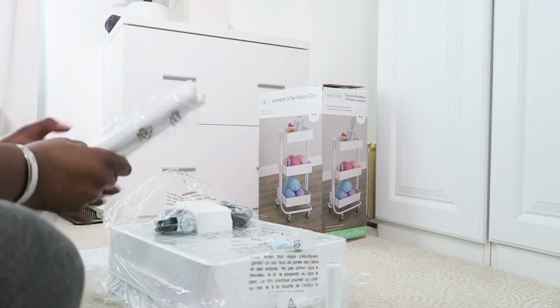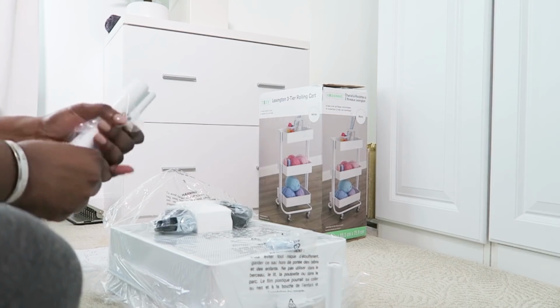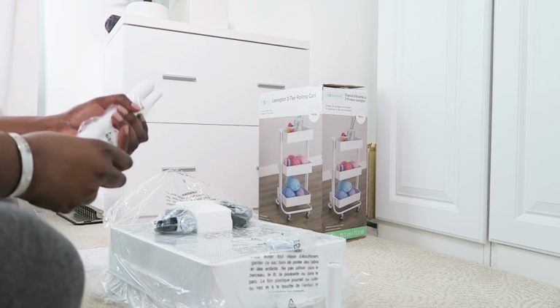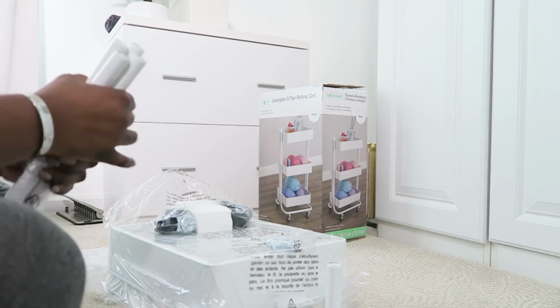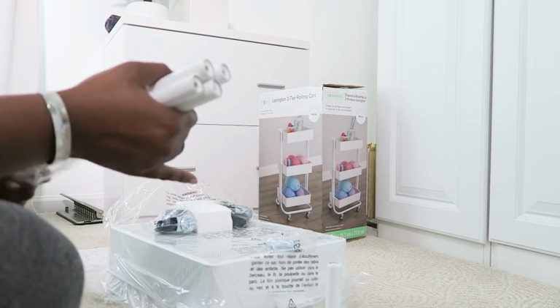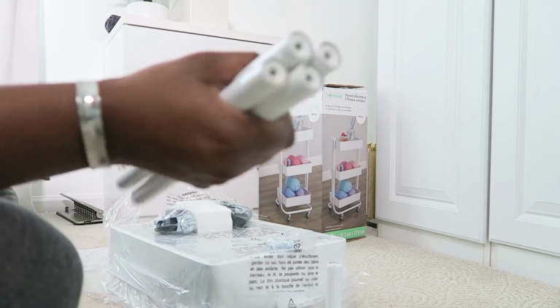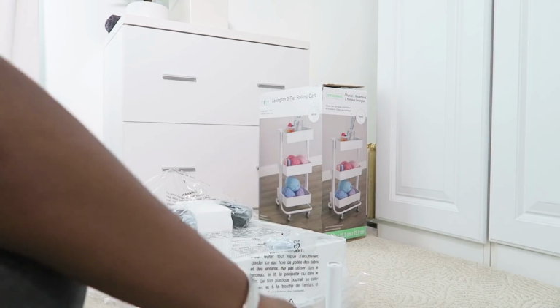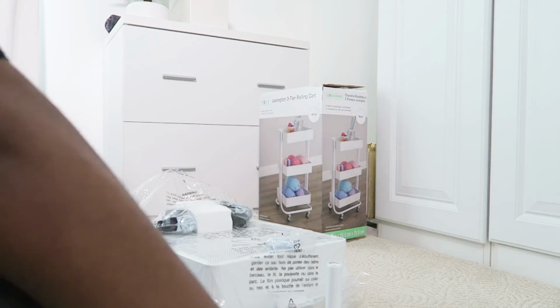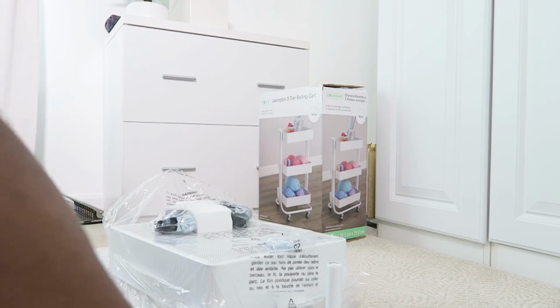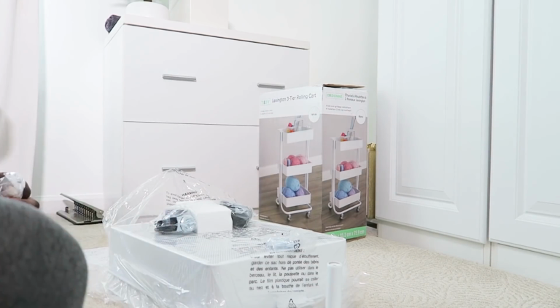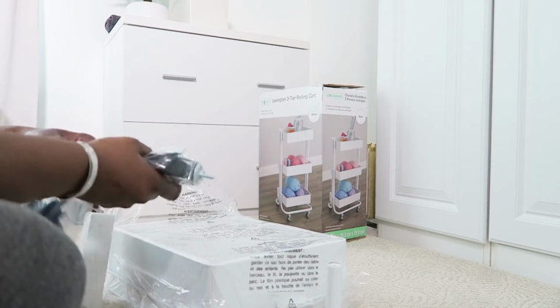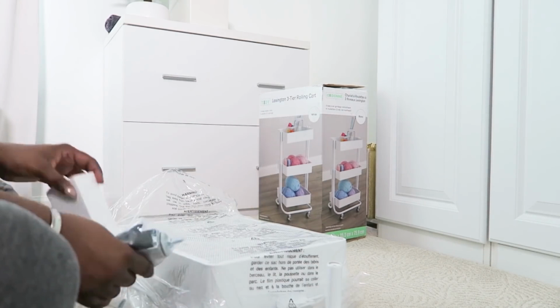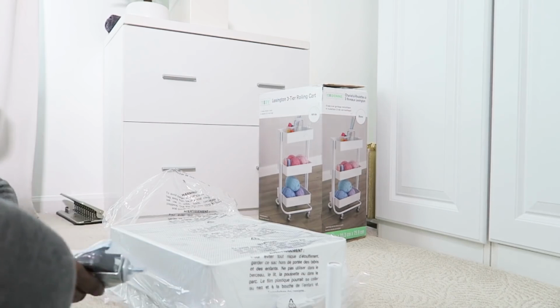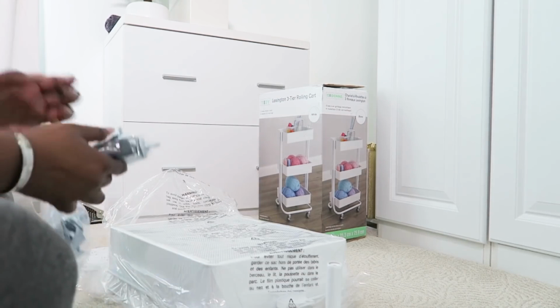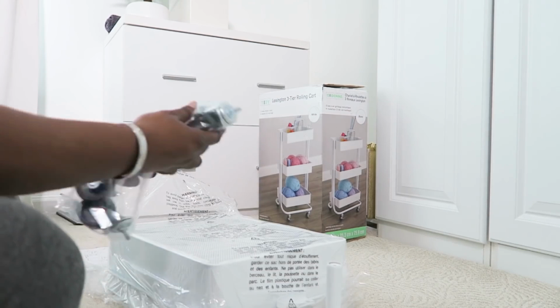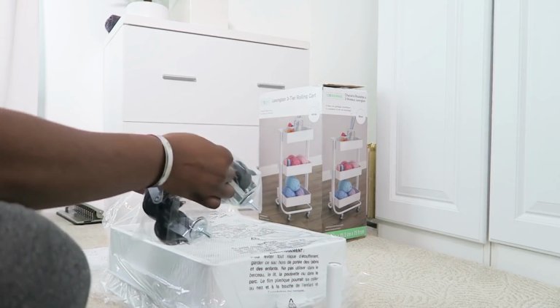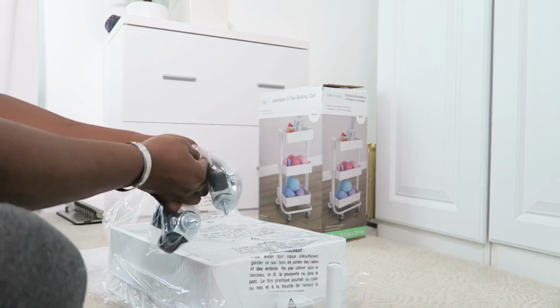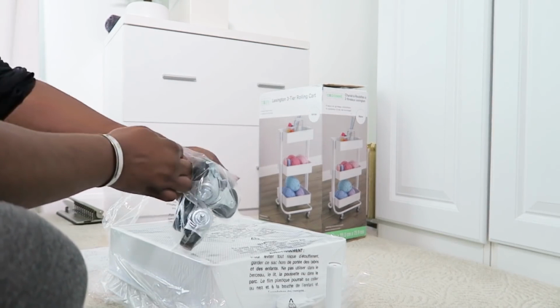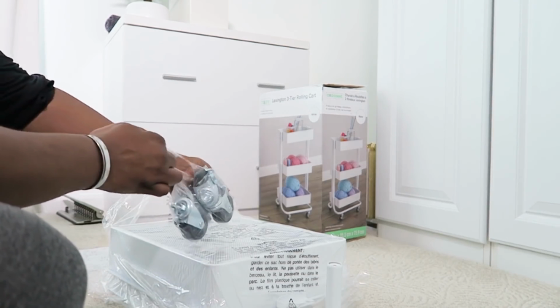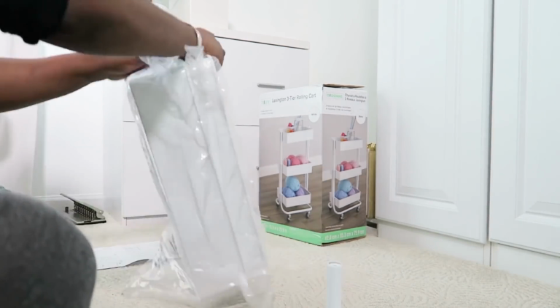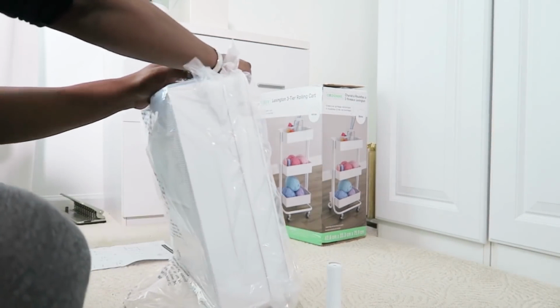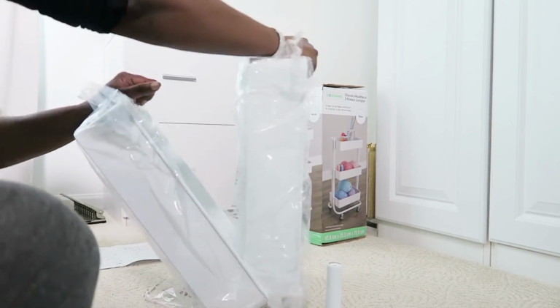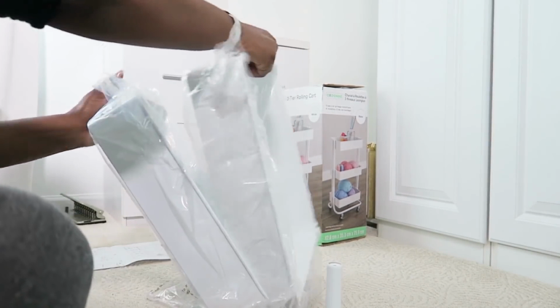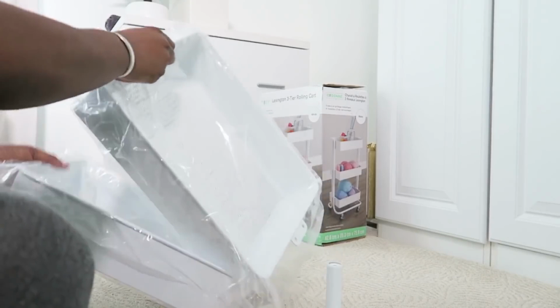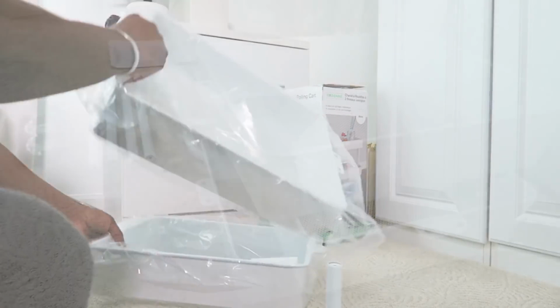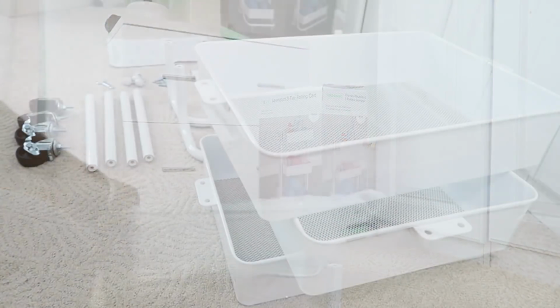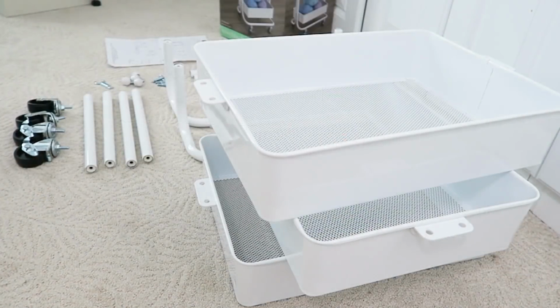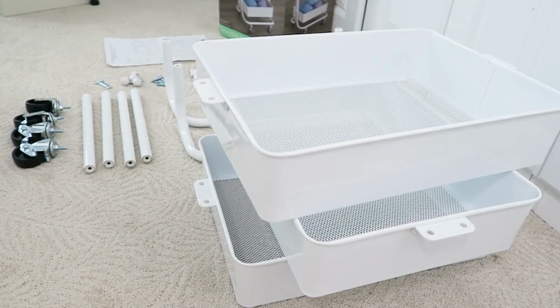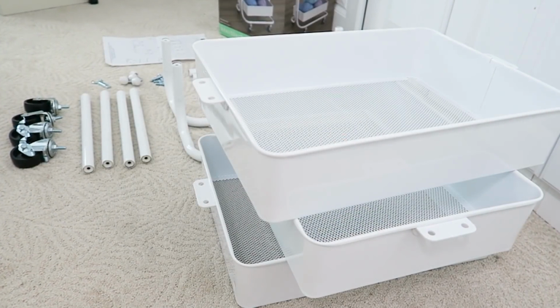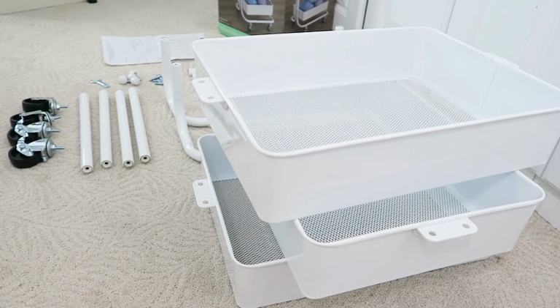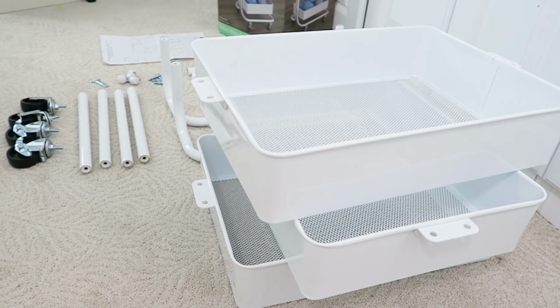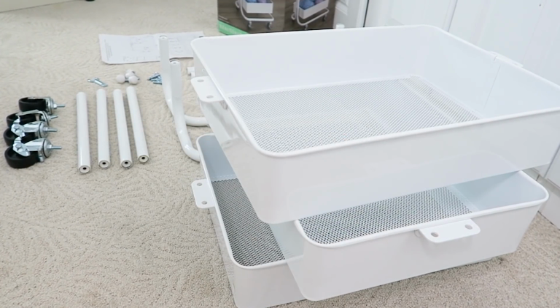I tend to love those carts that you can find in Ikea and Michaels — they look like this because they have so much space and are easy to roll around. This one I got from Michaels, I think it was like 39 bucks, which is a great price for it.